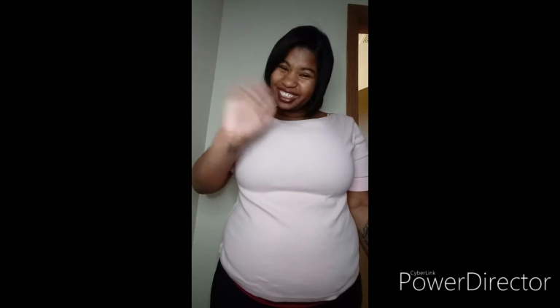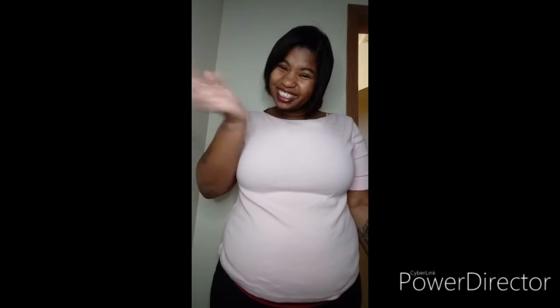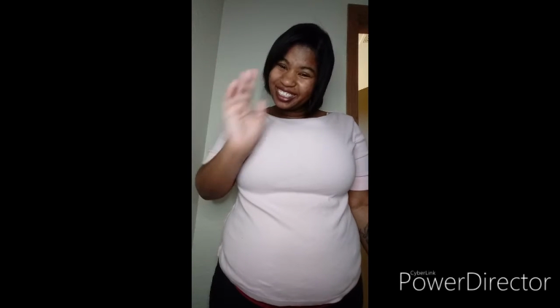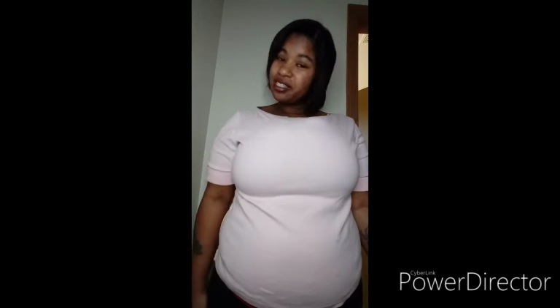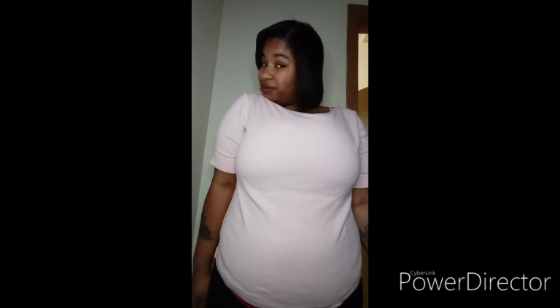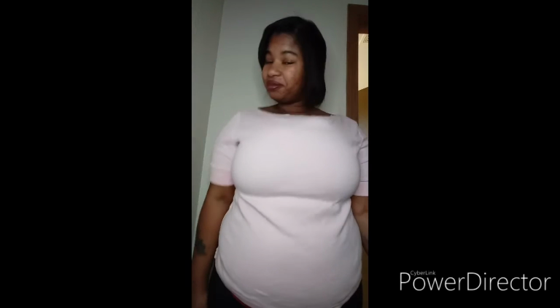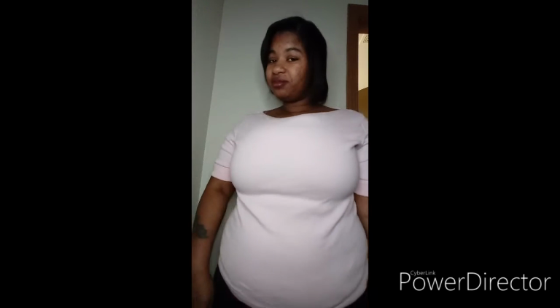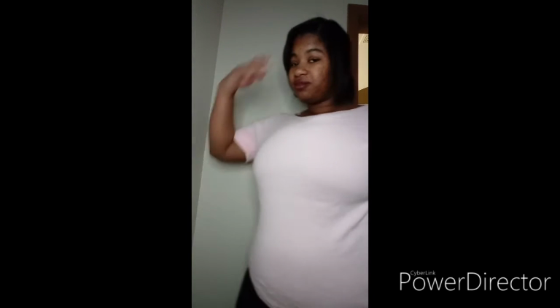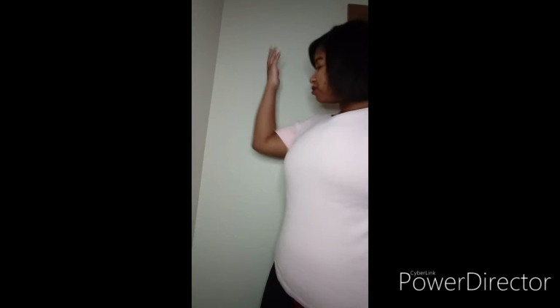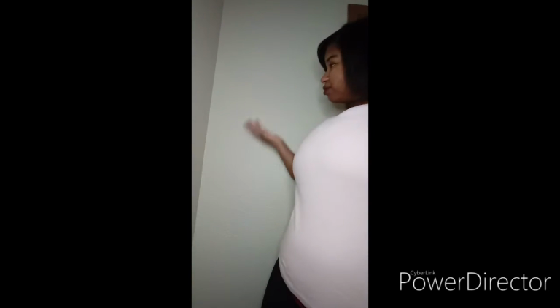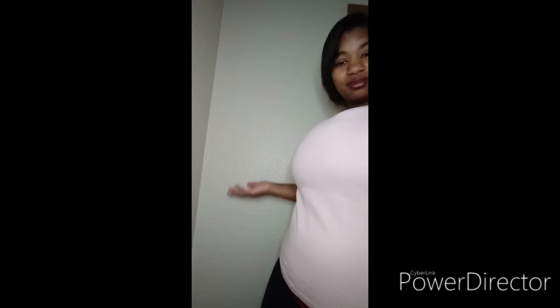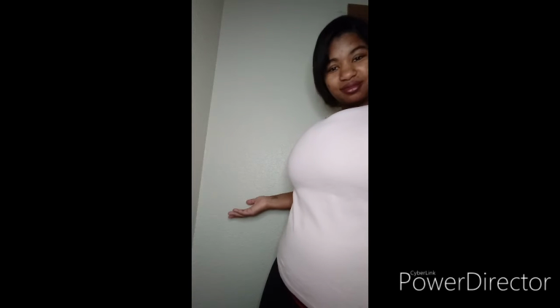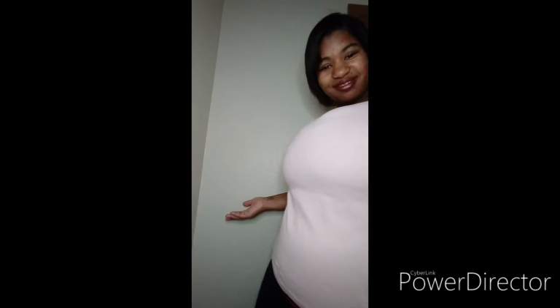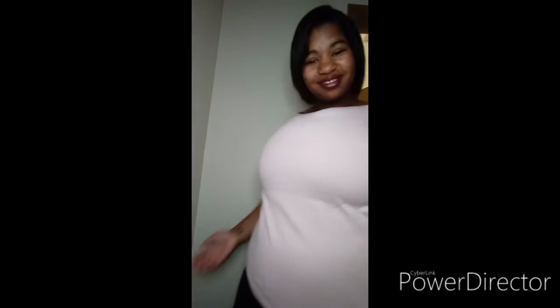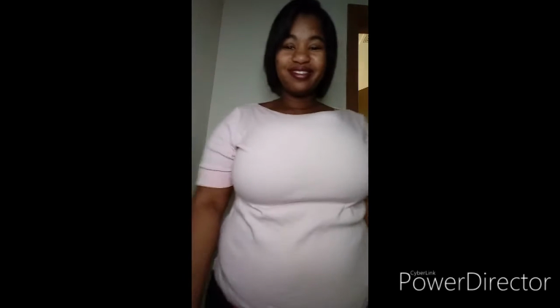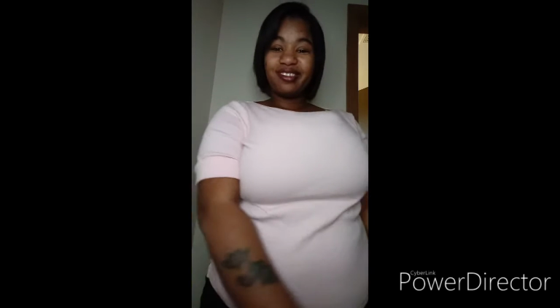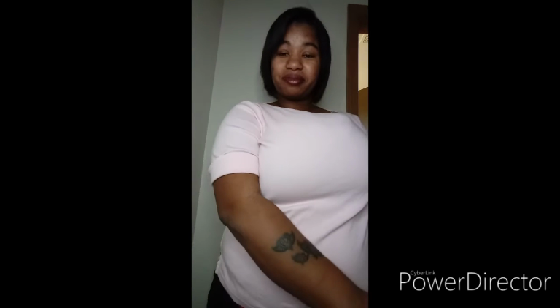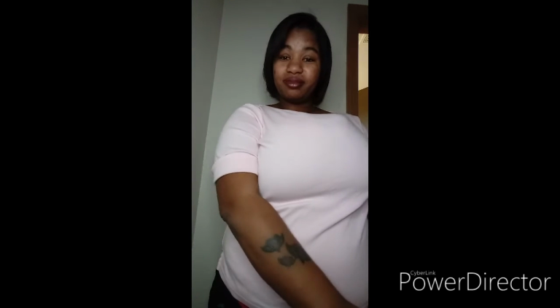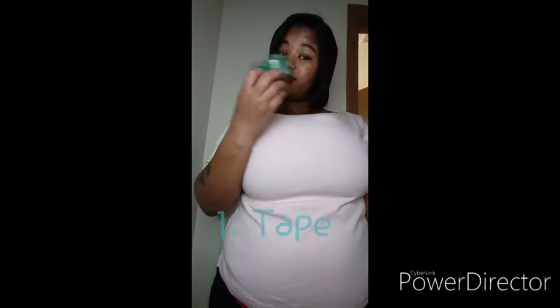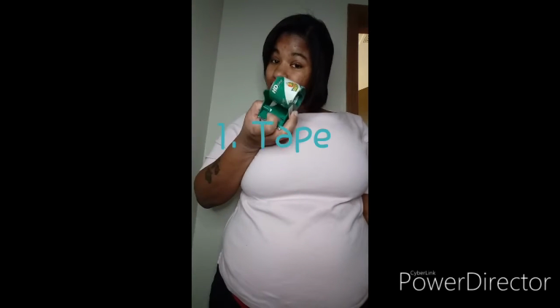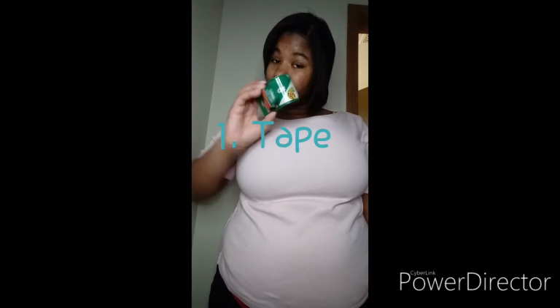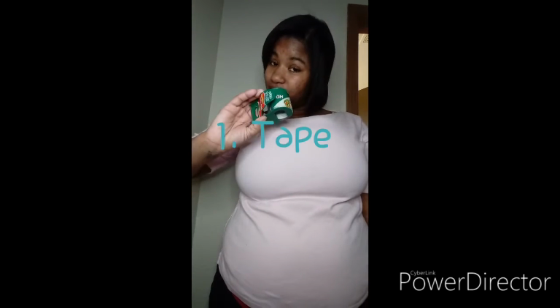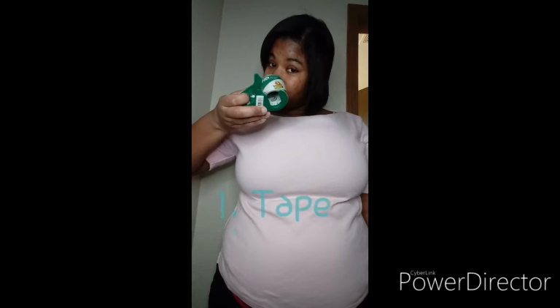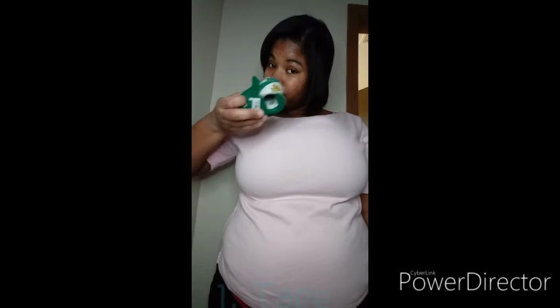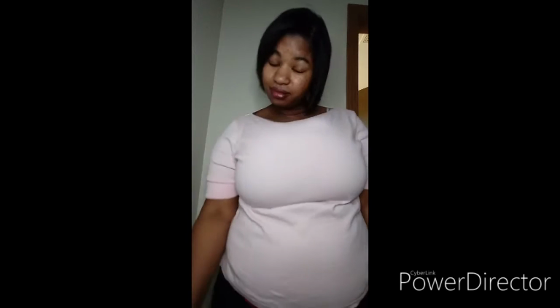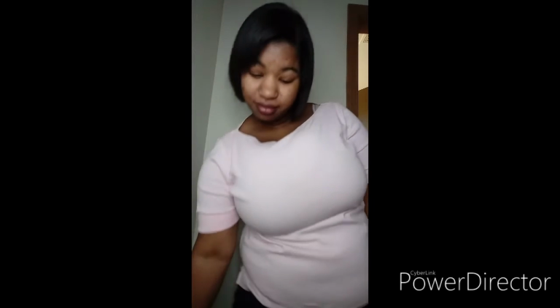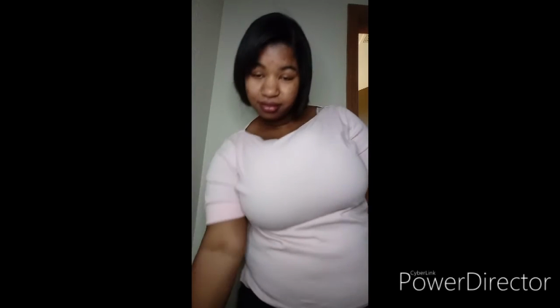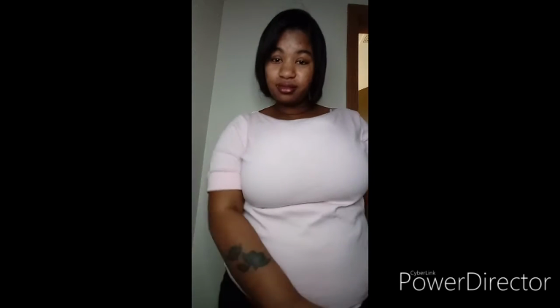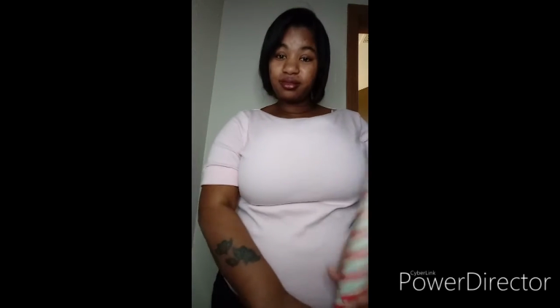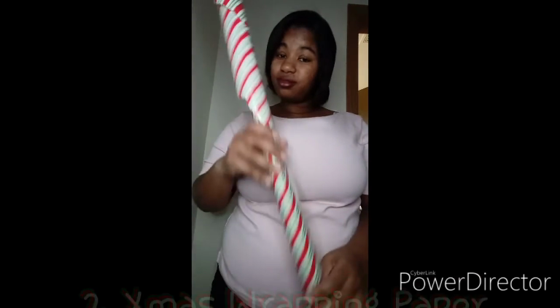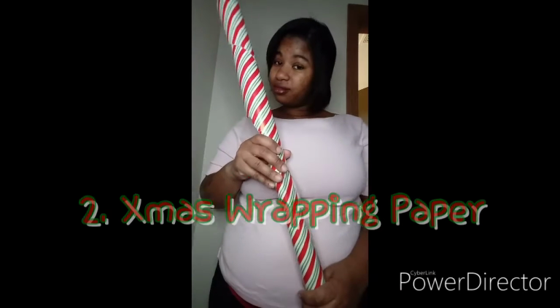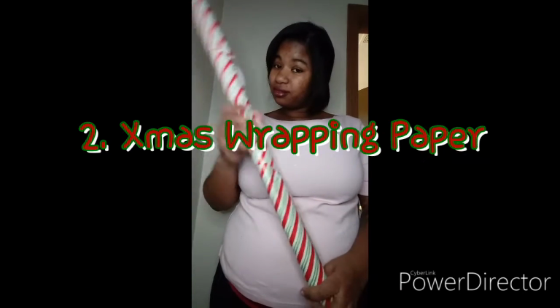What's up guys, Cray Cray Rae here to show you how to turn this blank ass wall into an awesome backdrop. All you need is some tape and some Christmas wrapping paper.